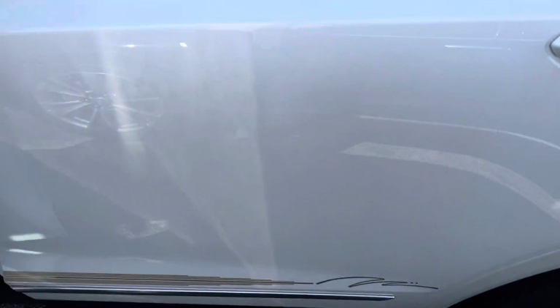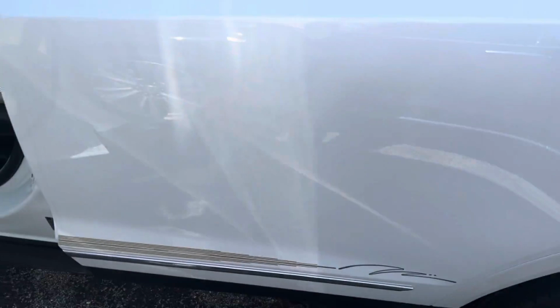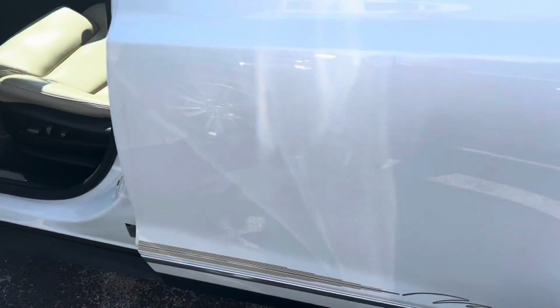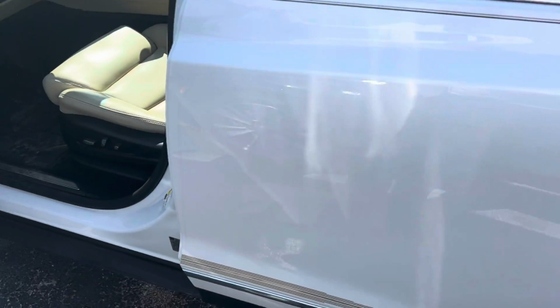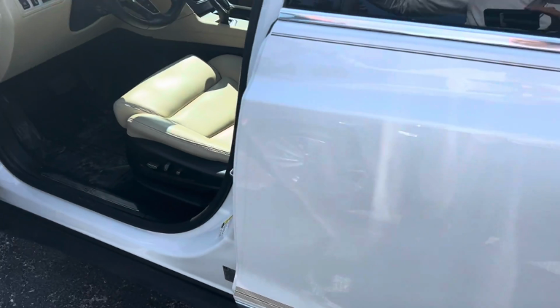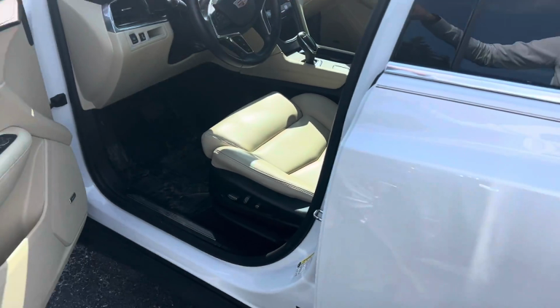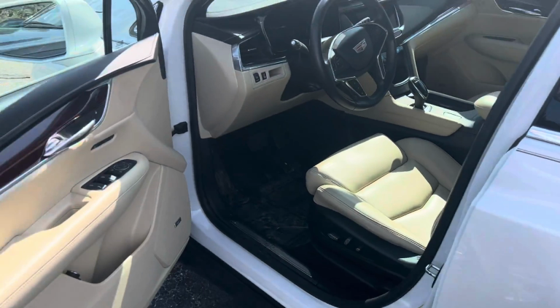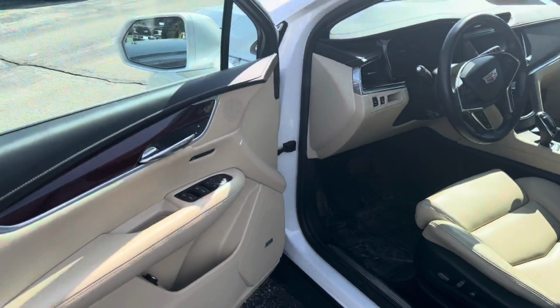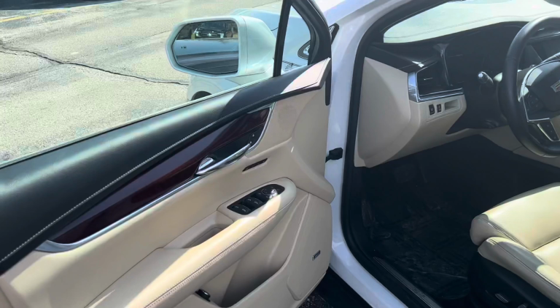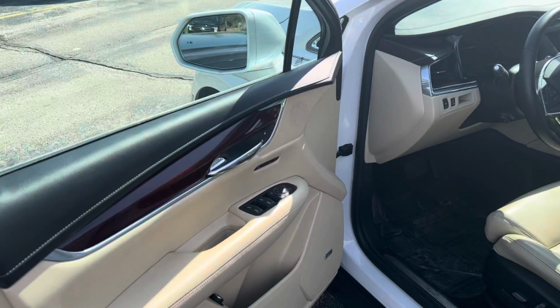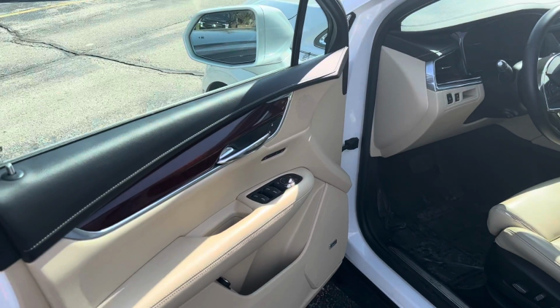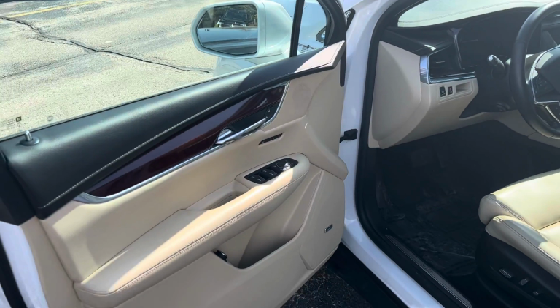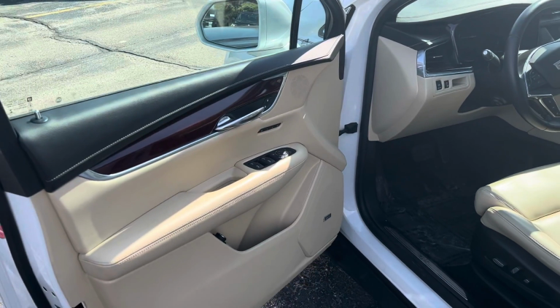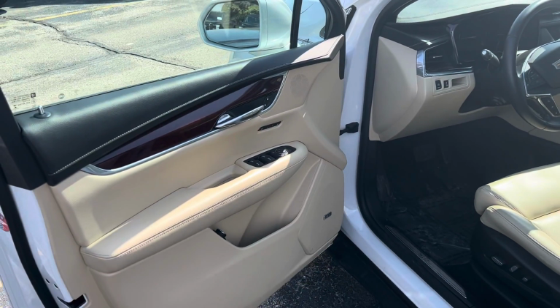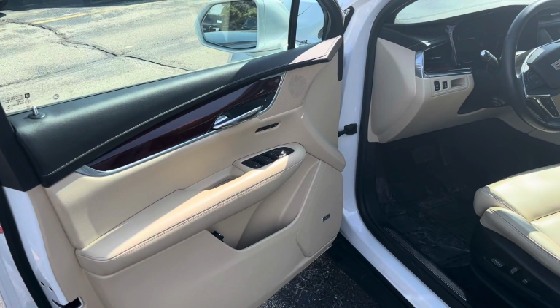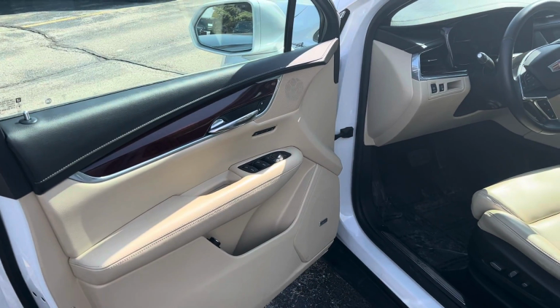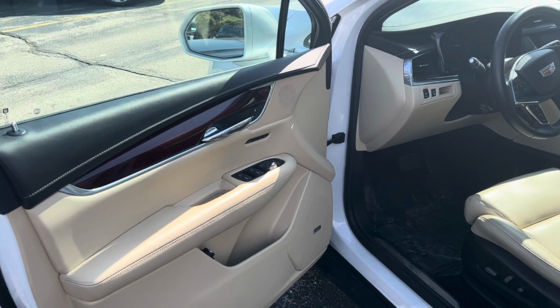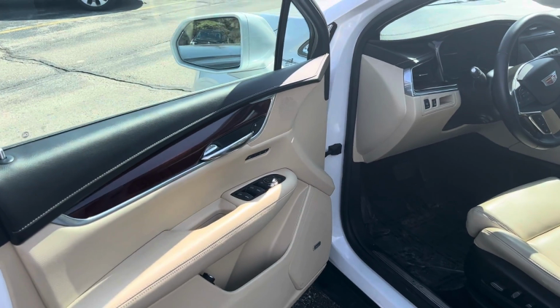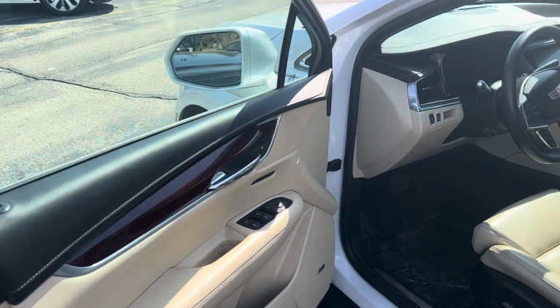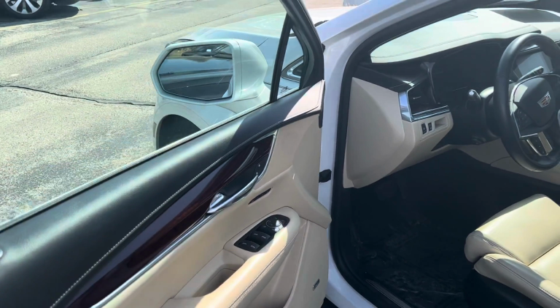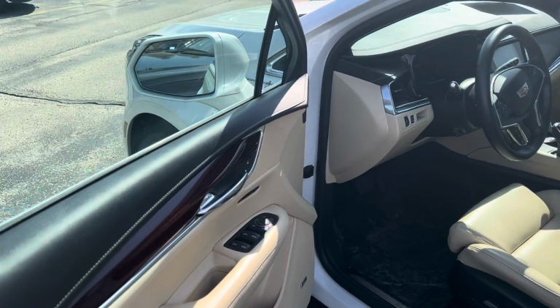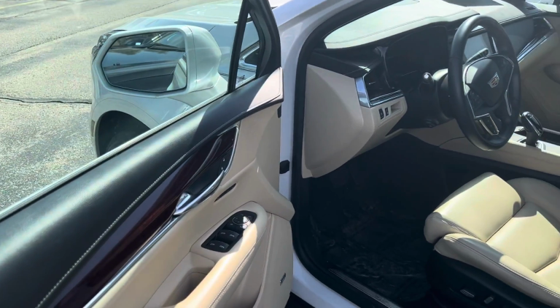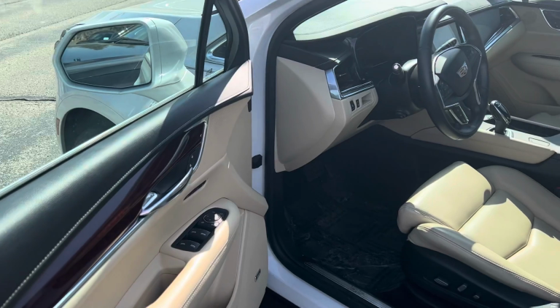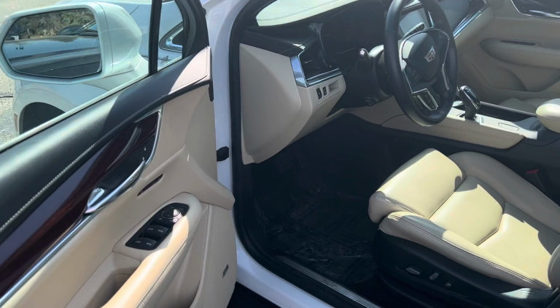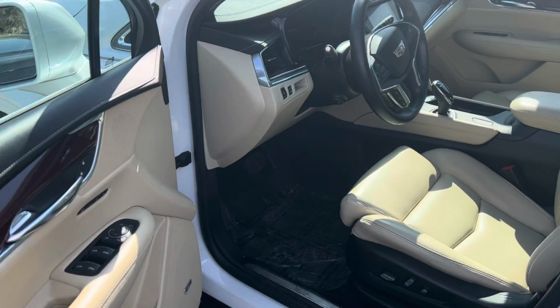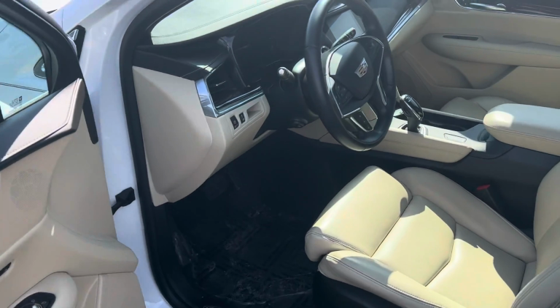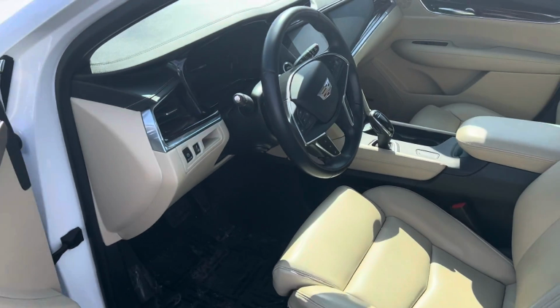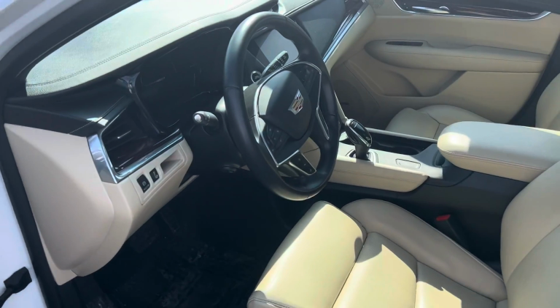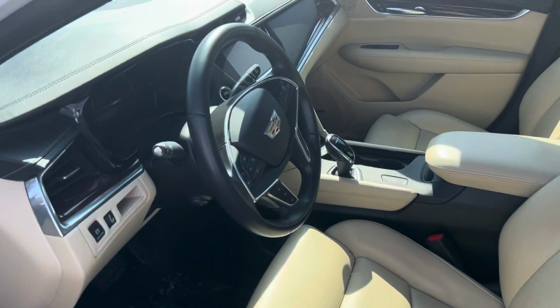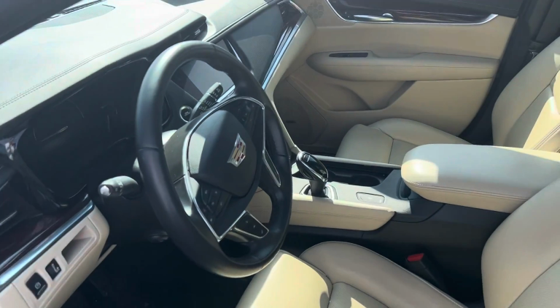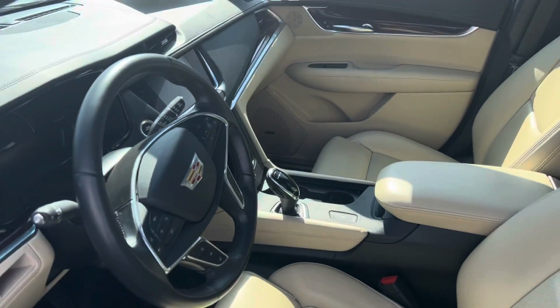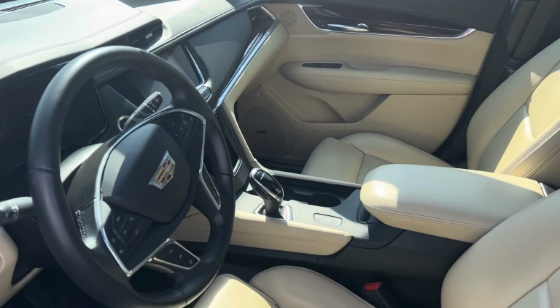The decals are removable if you don't like them, but just wanted to touch base and cover some of the interior features: memory seating, heated steering wheel, and heated seats.